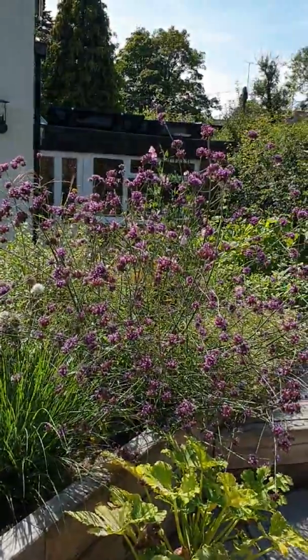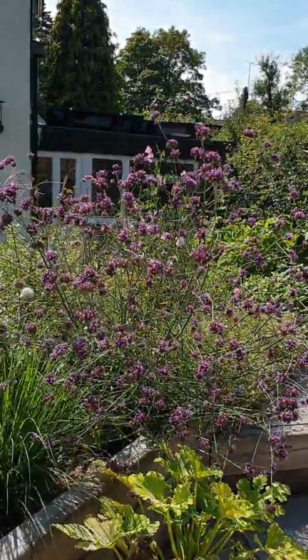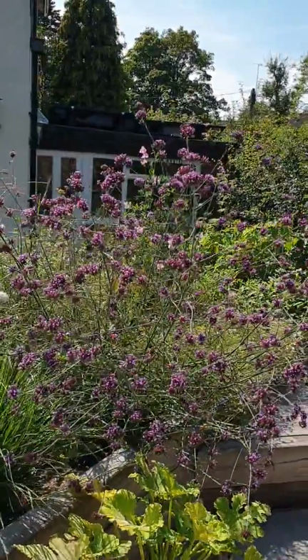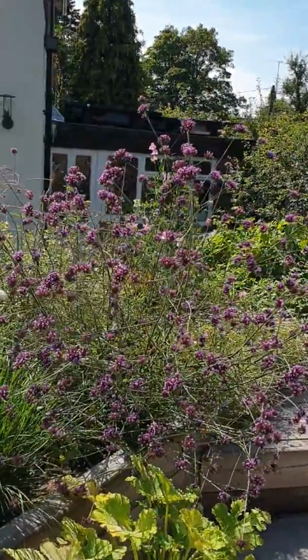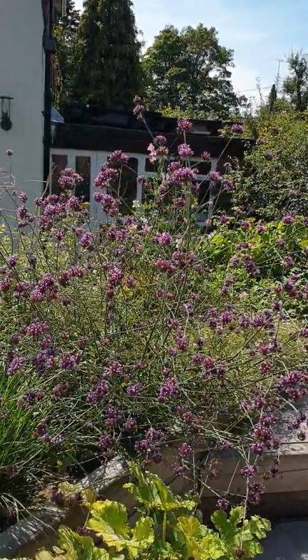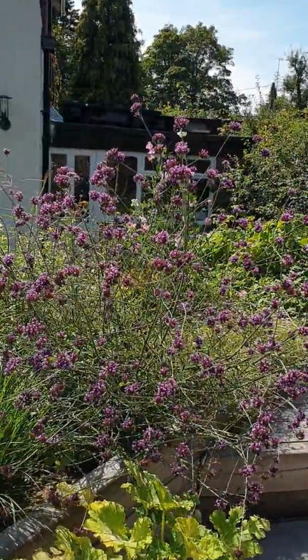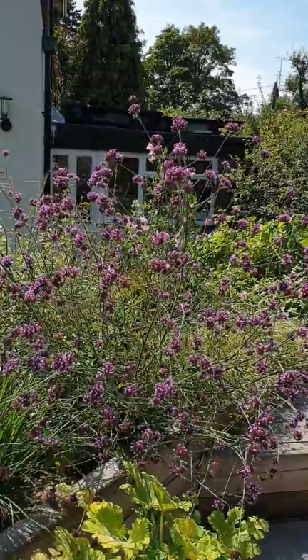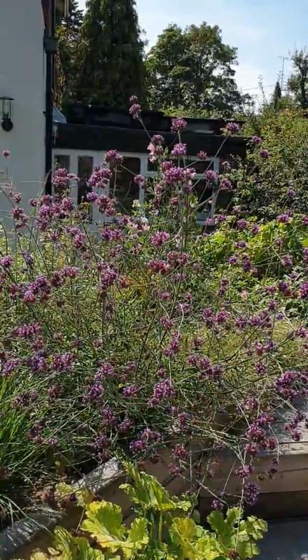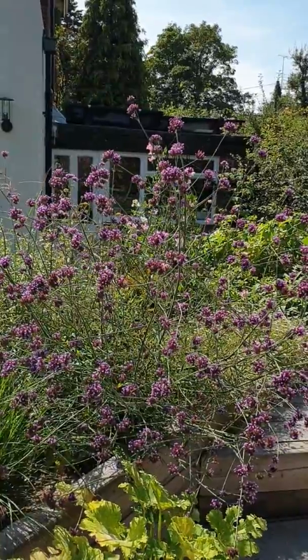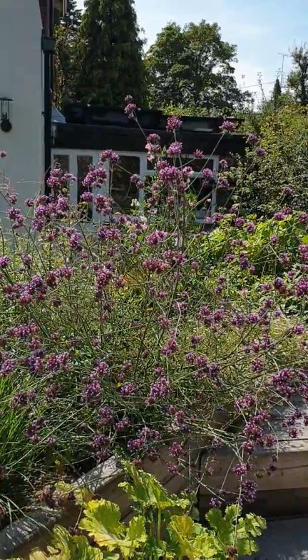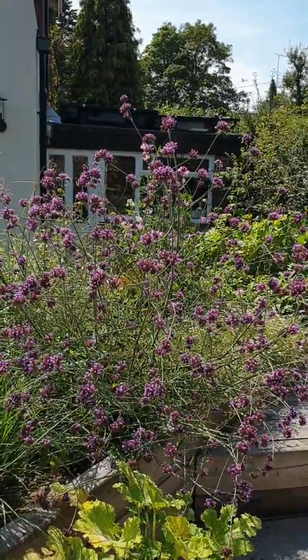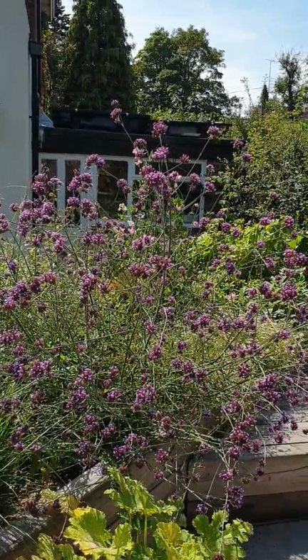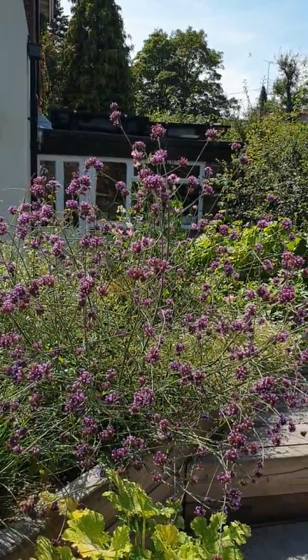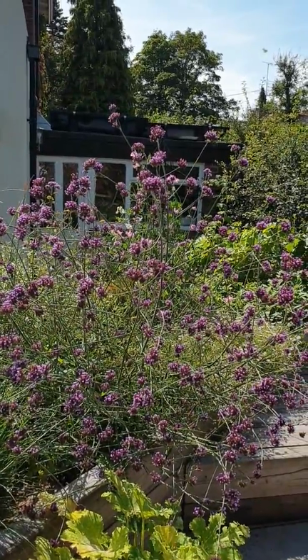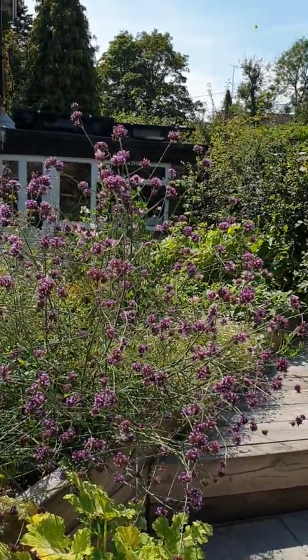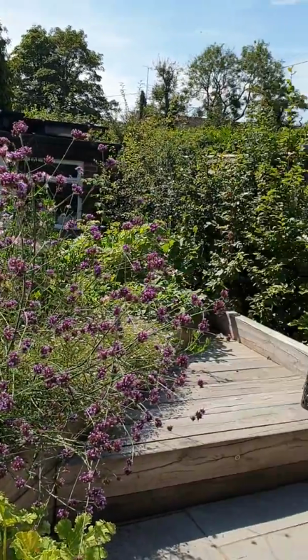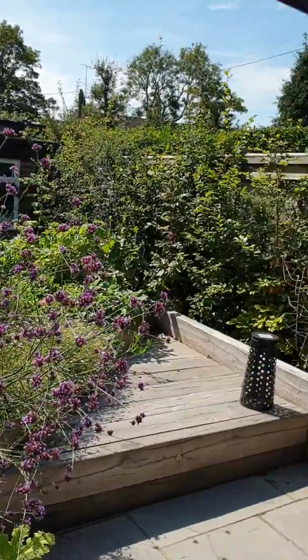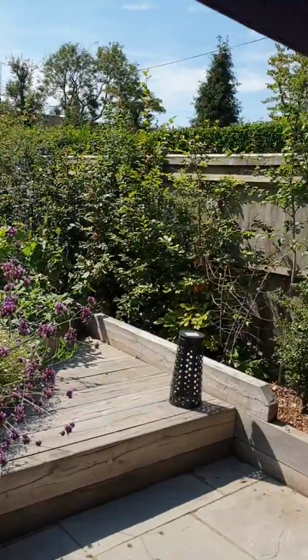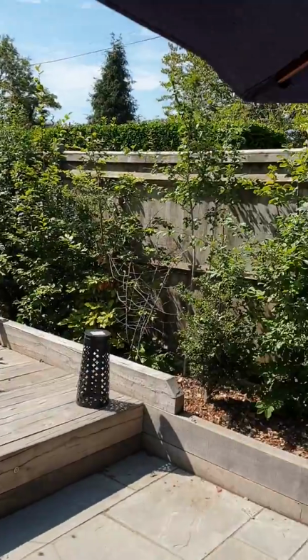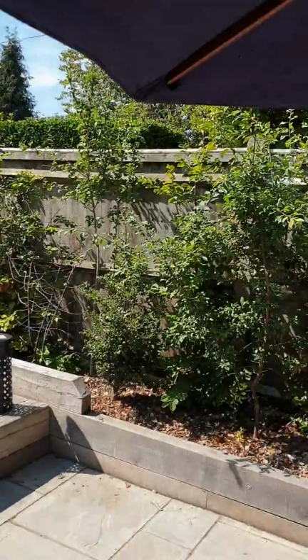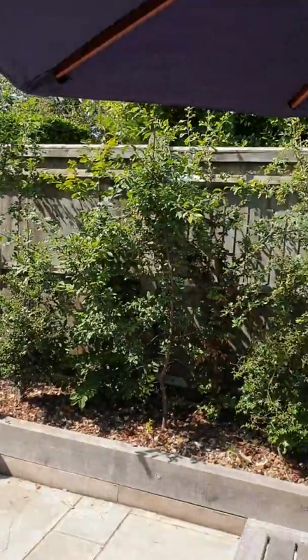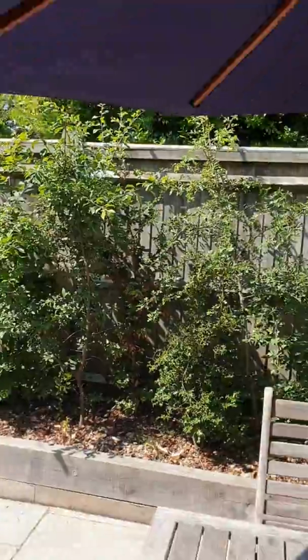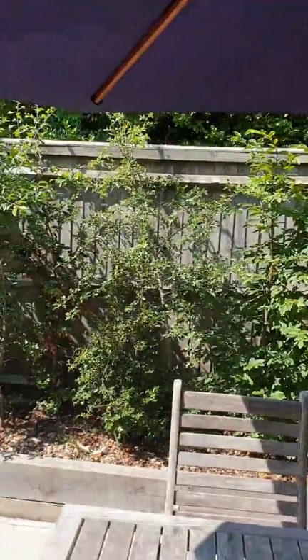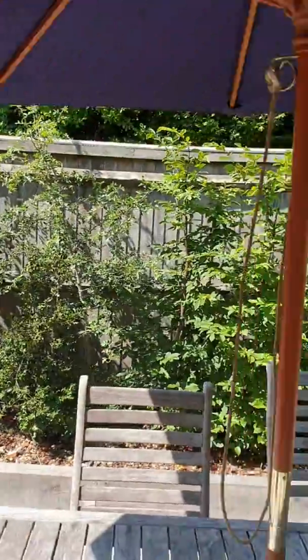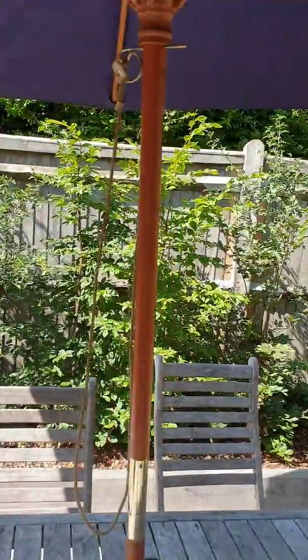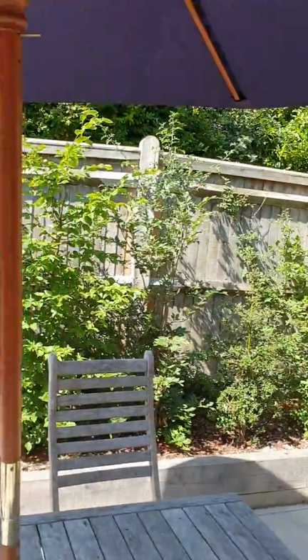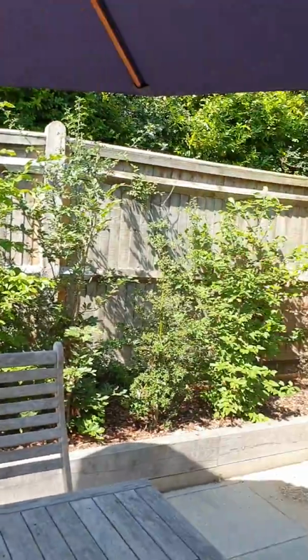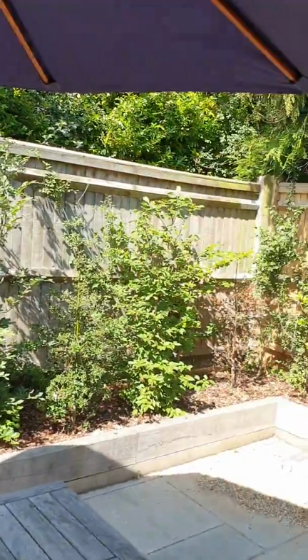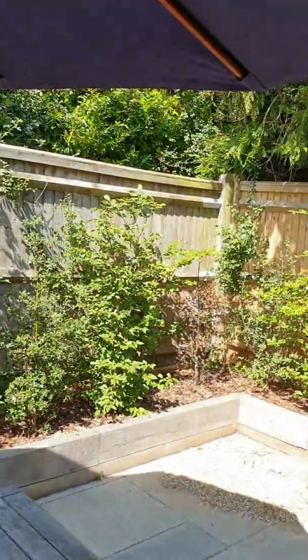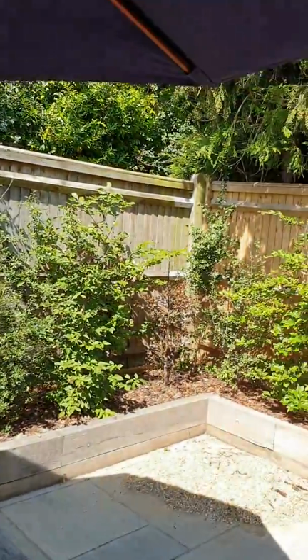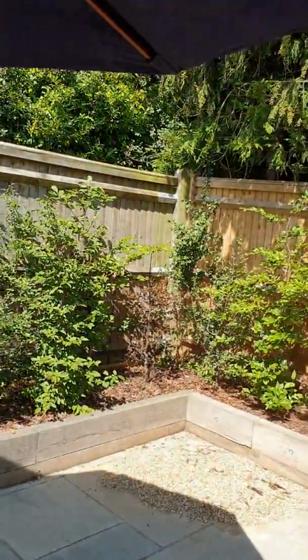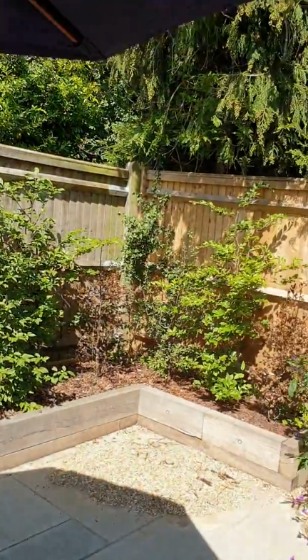This is a raised bed that we put in when we redid our back garden and kitchen last year. I've got bushes around here to keep the dog away from the fence.